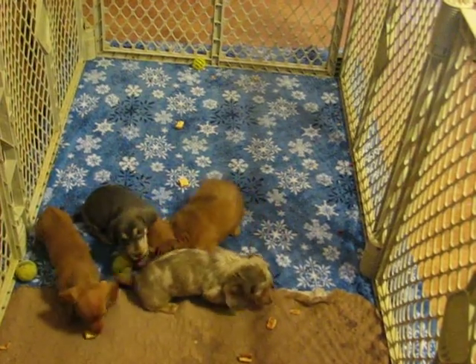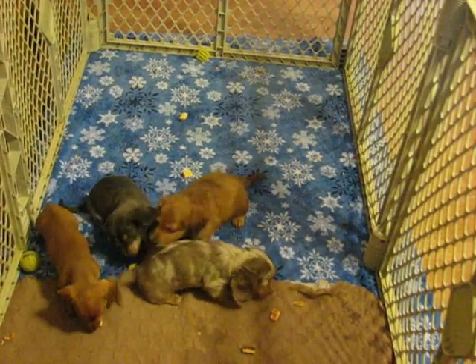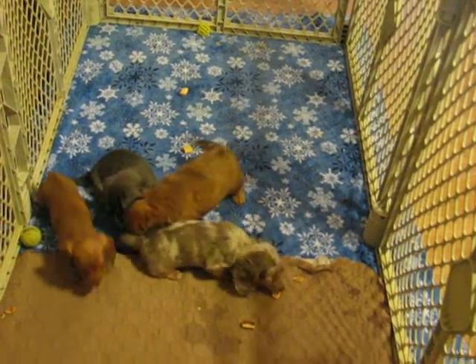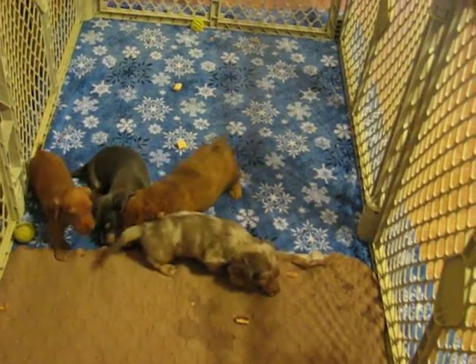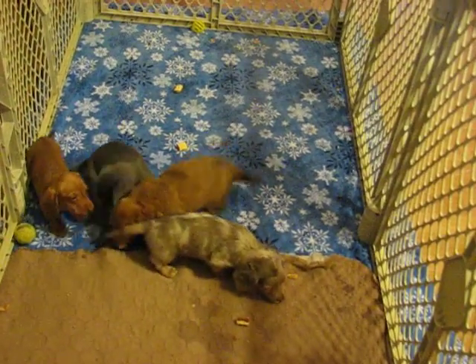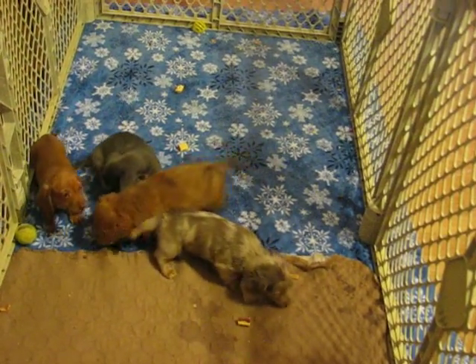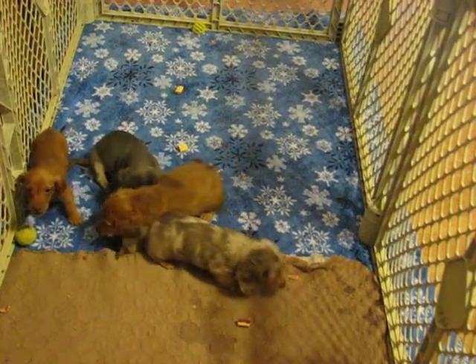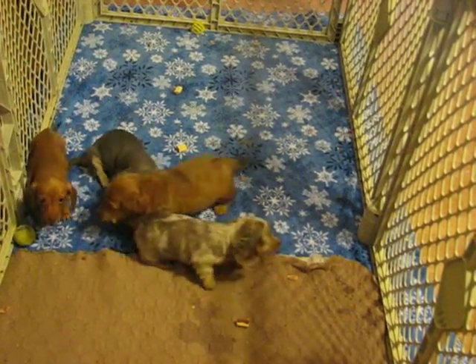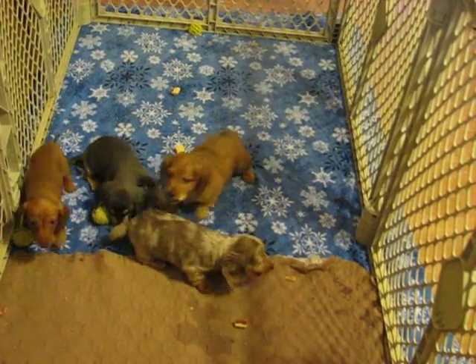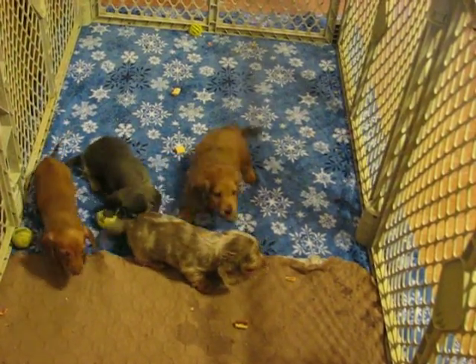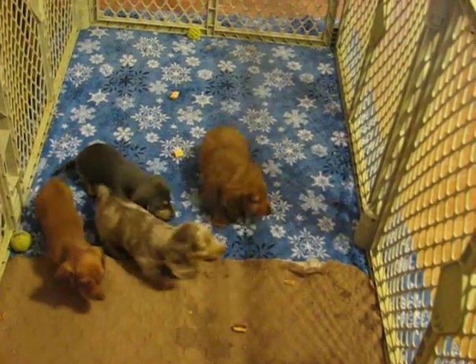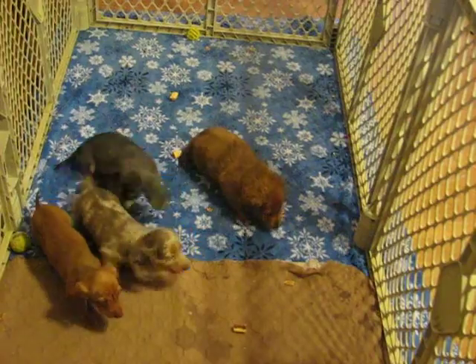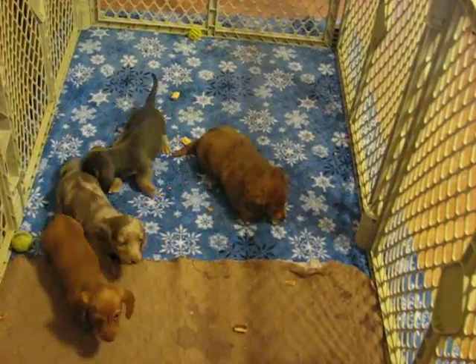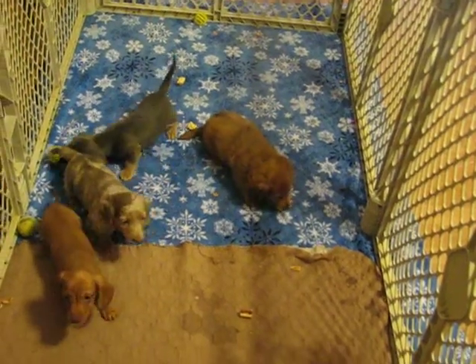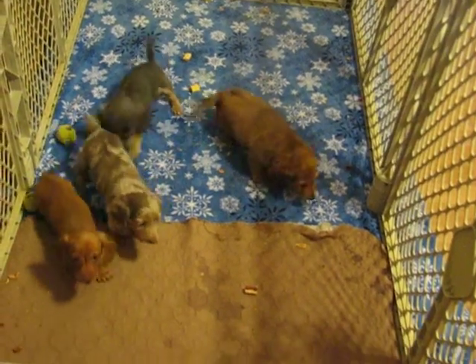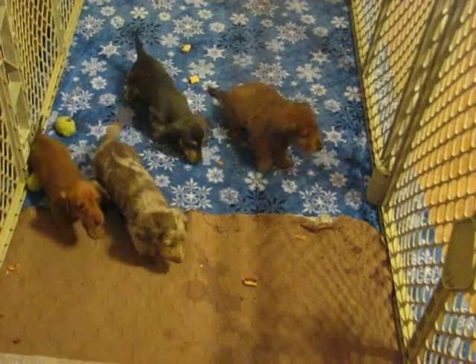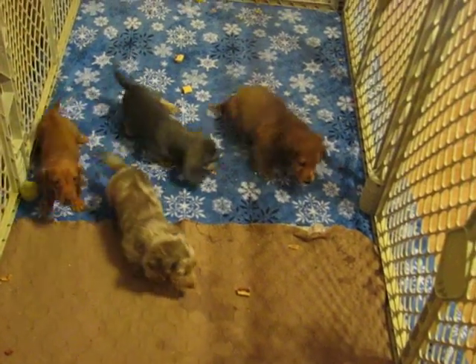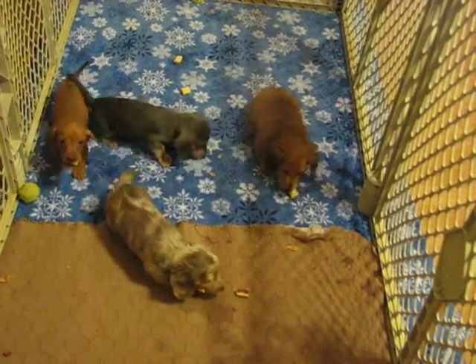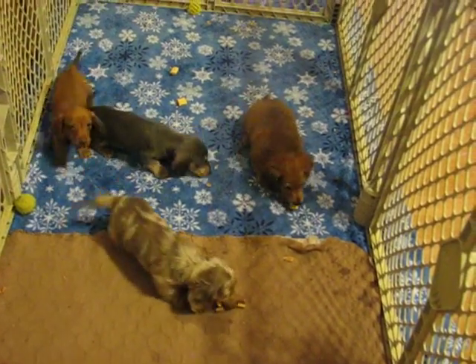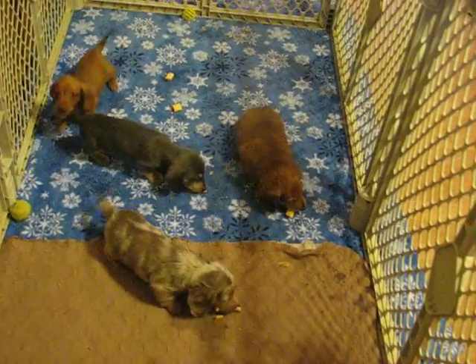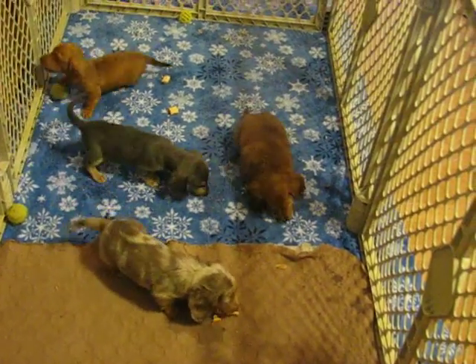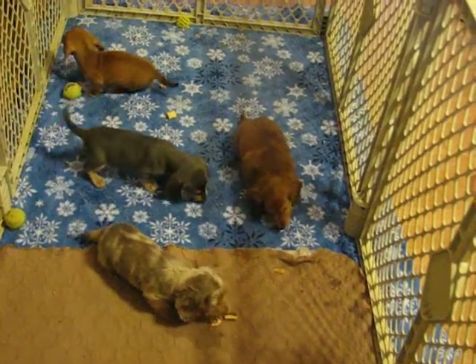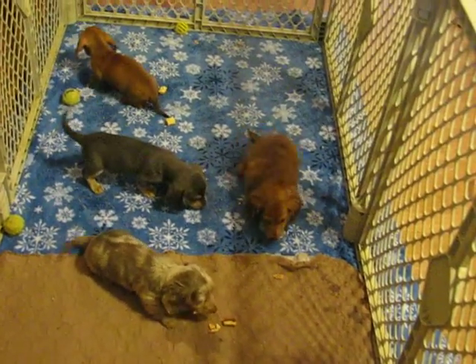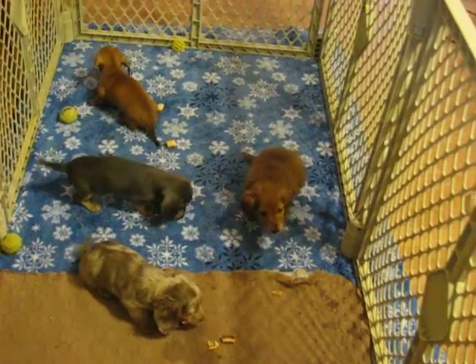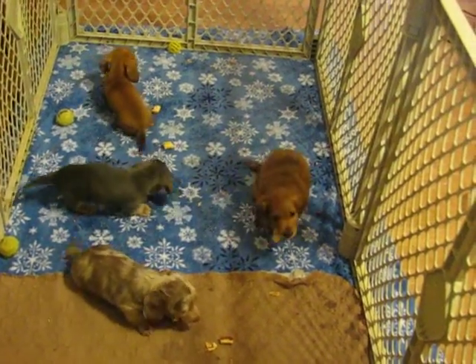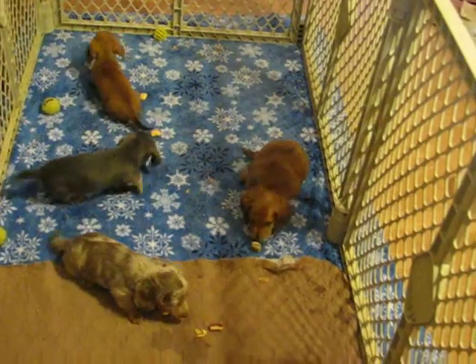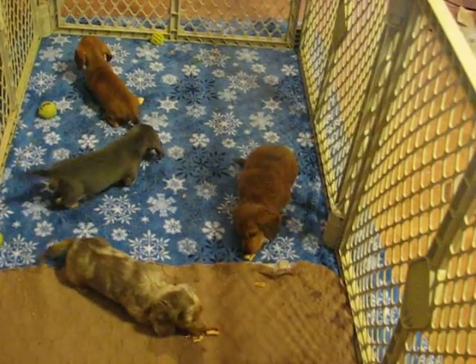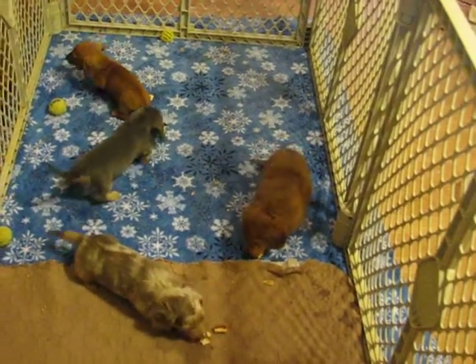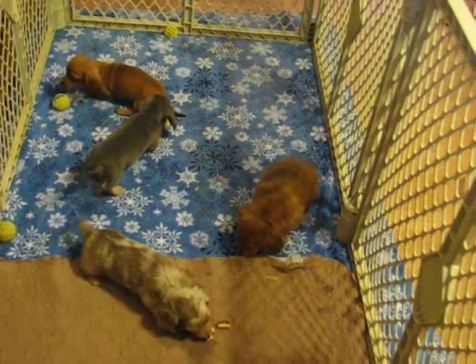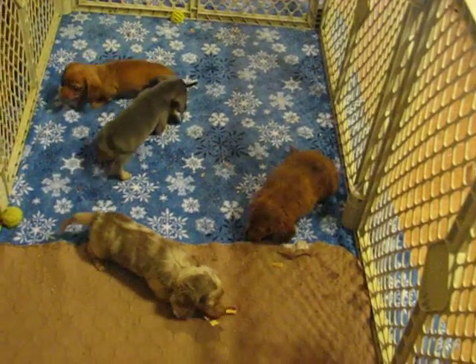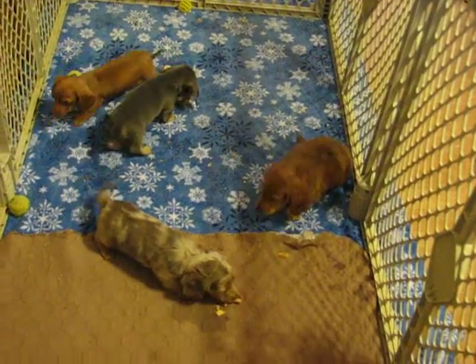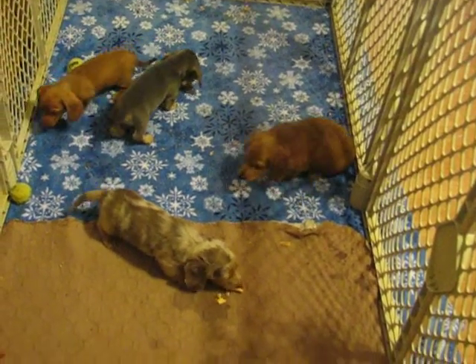They're scouring around to find the treats I left them. Well, give me a call if you're interested in her, and we'll see what we can do to get her out to you. We'll talk with you soon. Thanks.